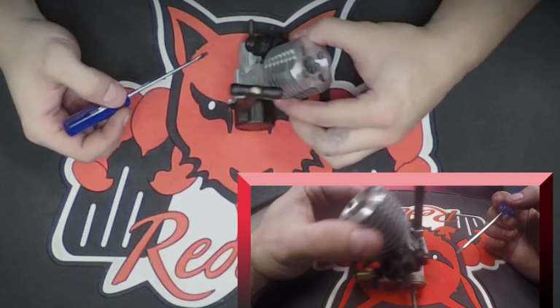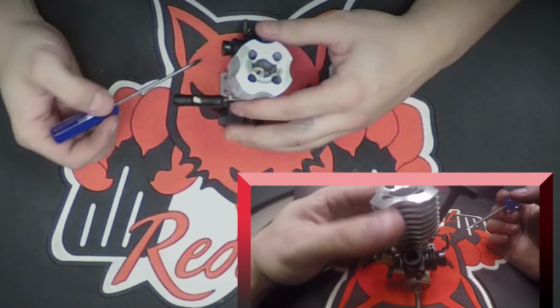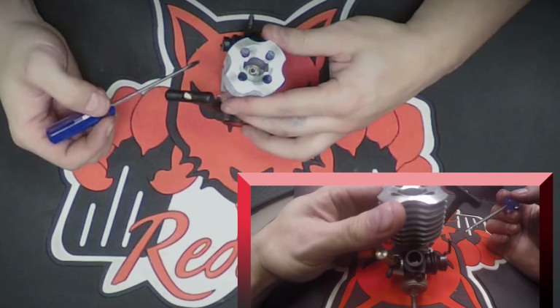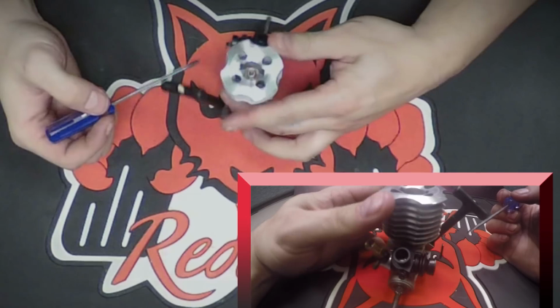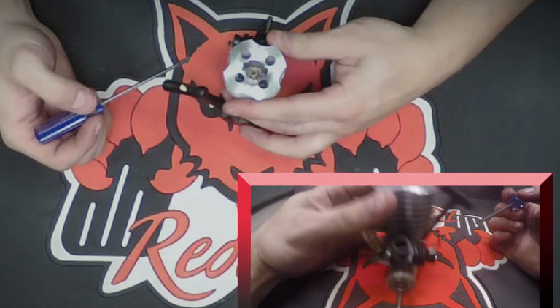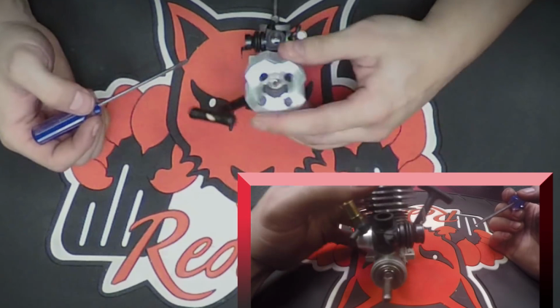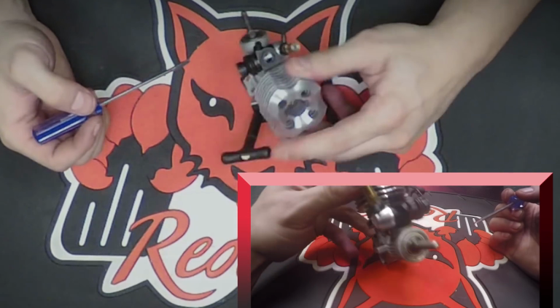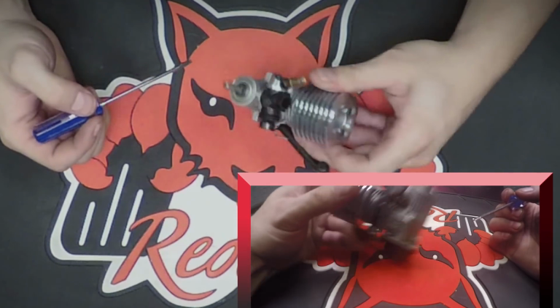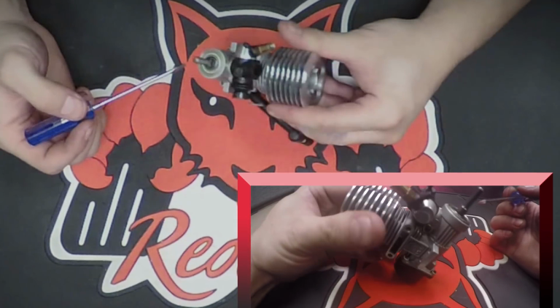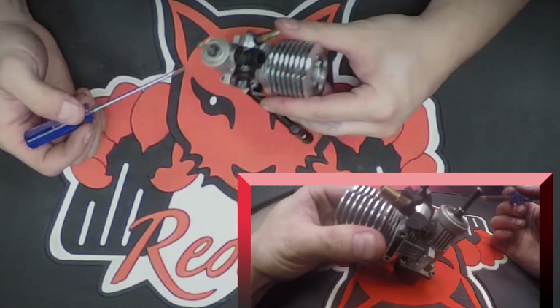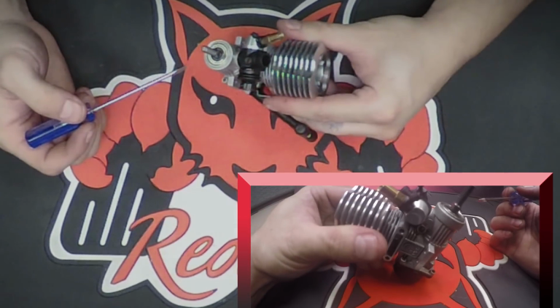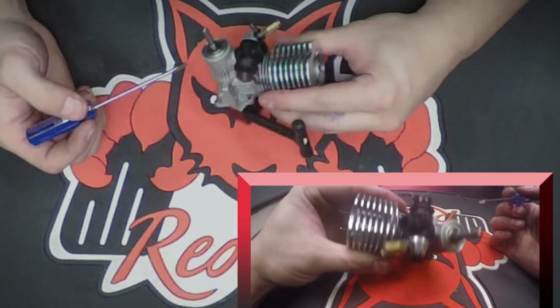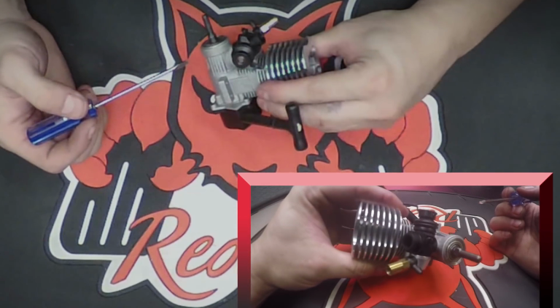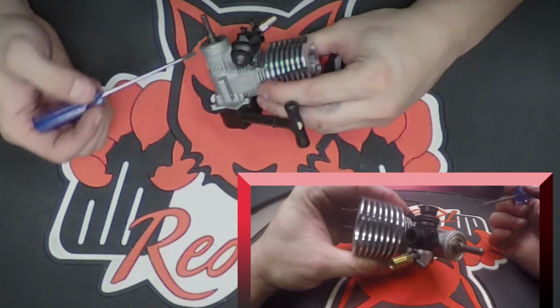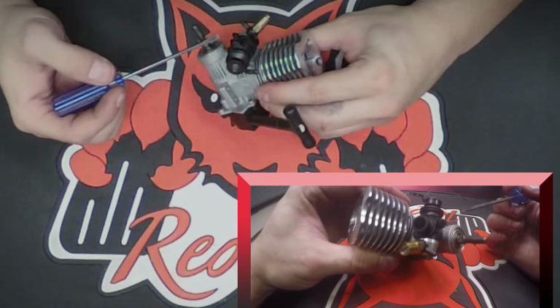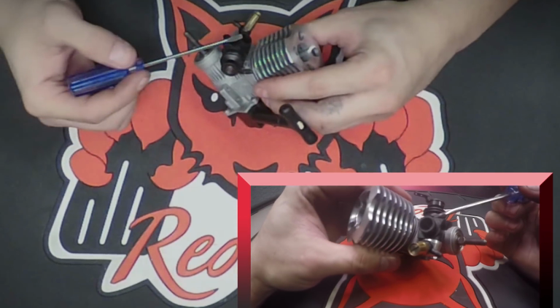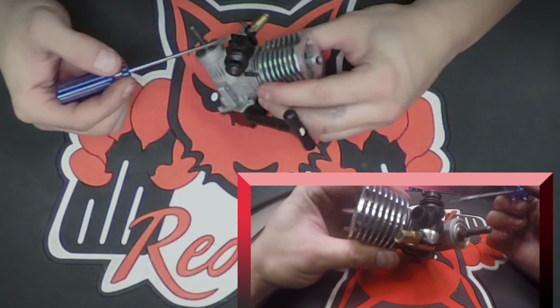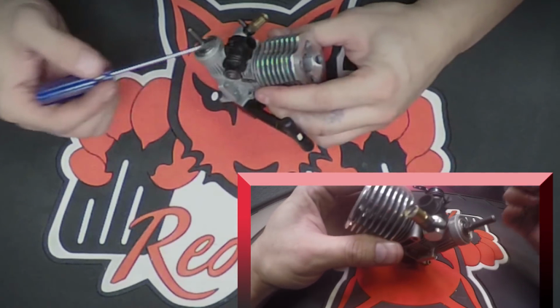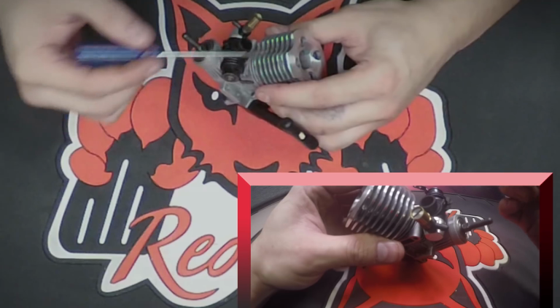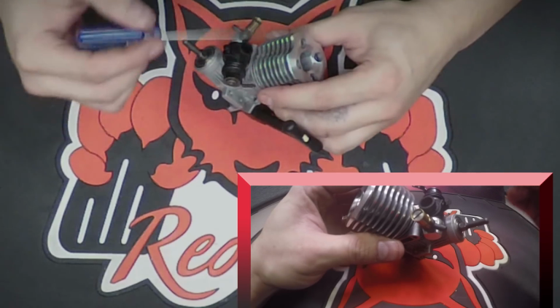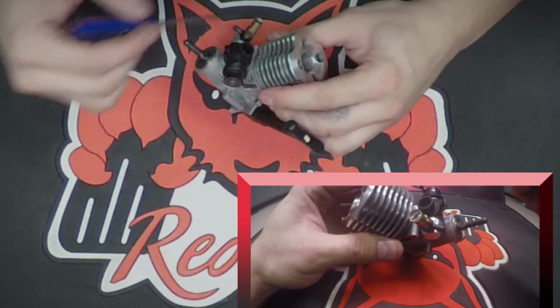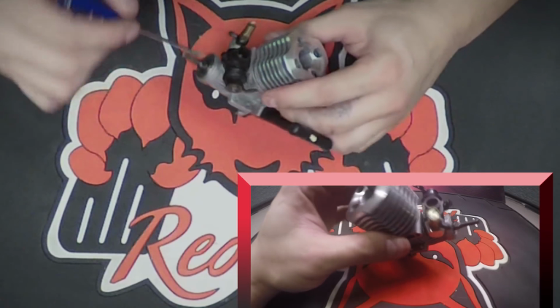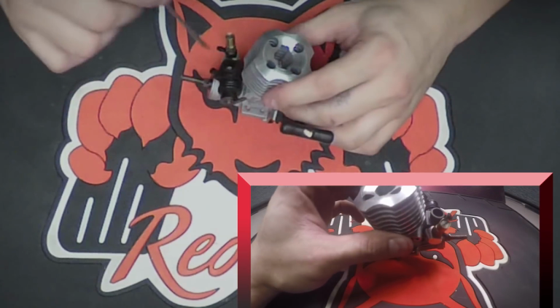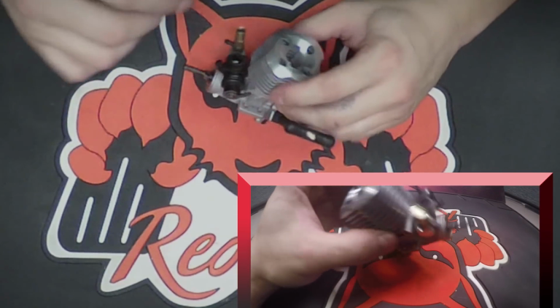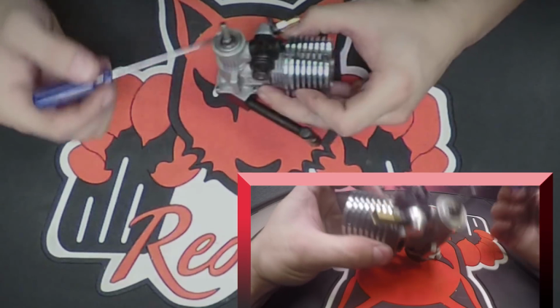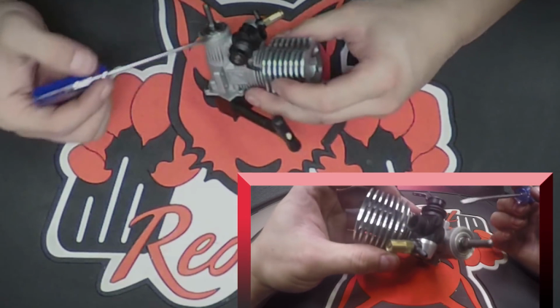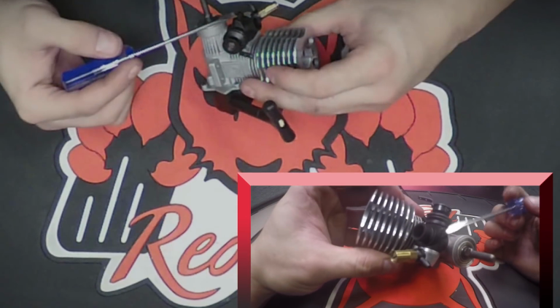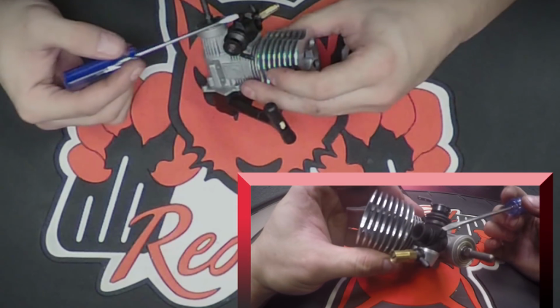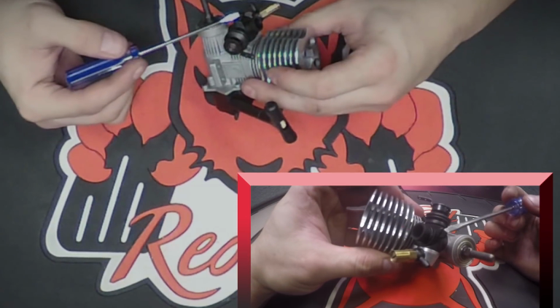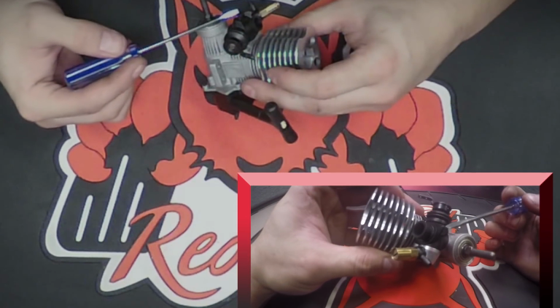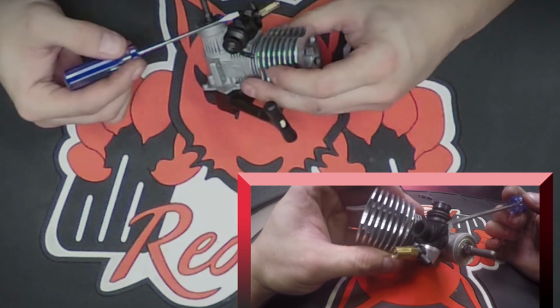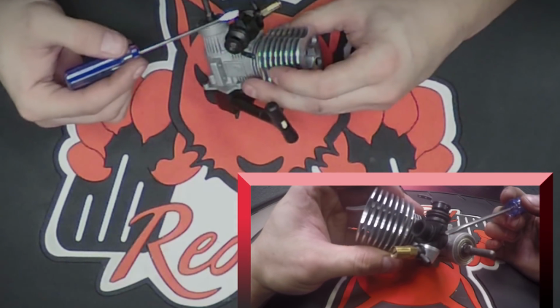The idle screw is going to be underneath the air filter housing or opening itself. If you take off the air filter housing, it holds the two foam pieces. It is this screw right here.